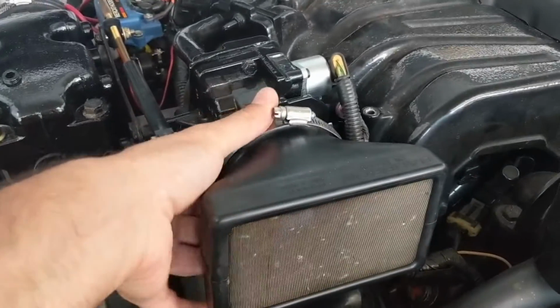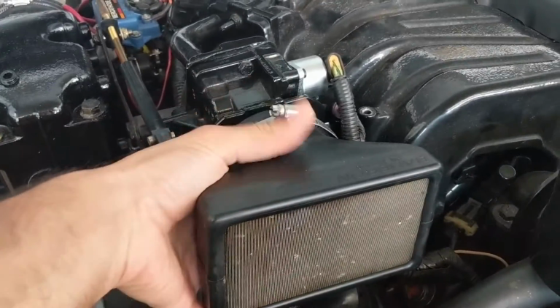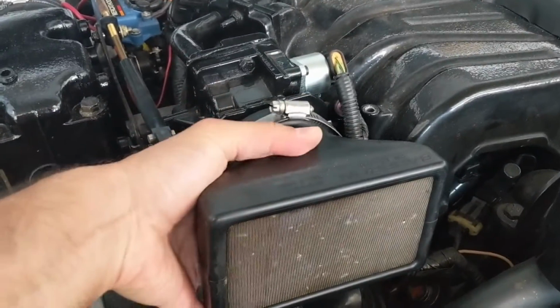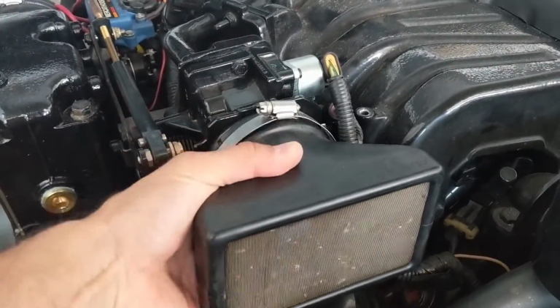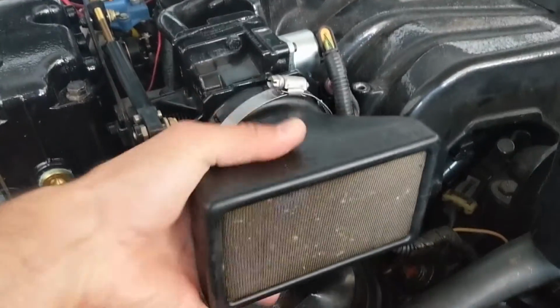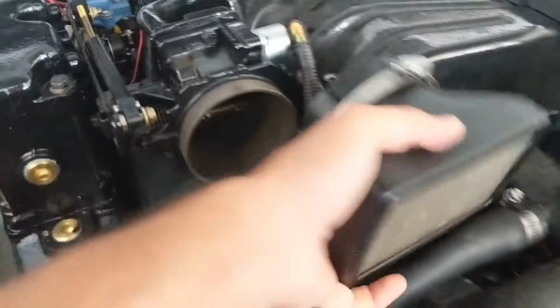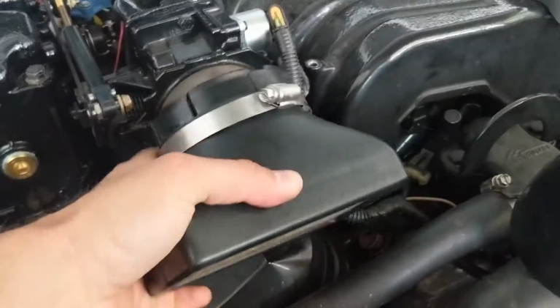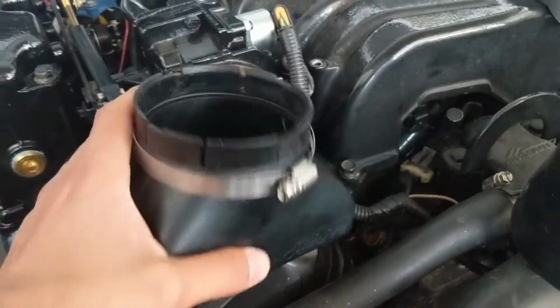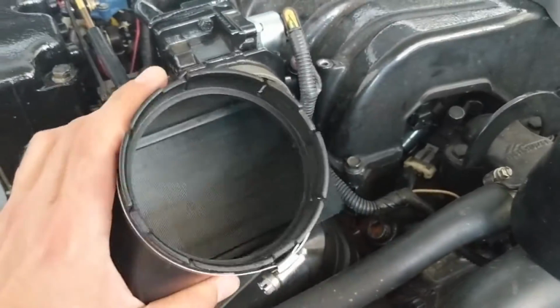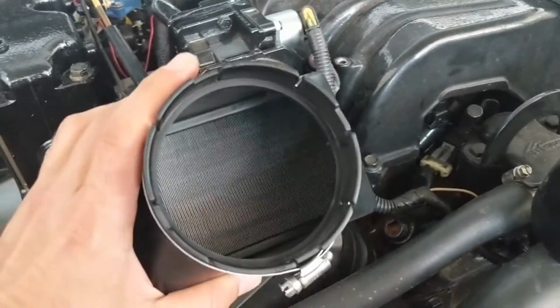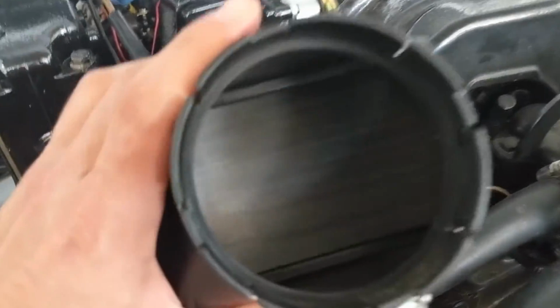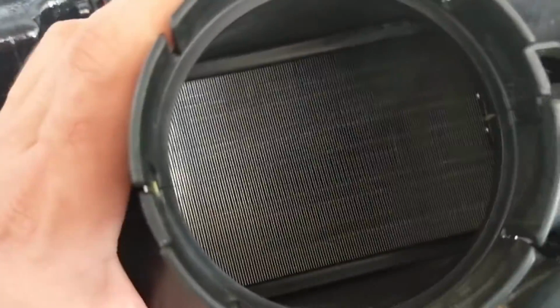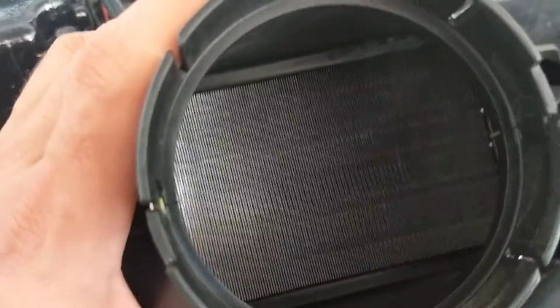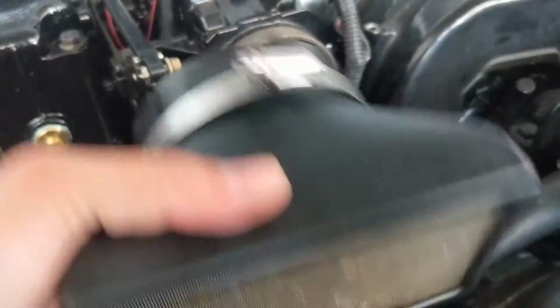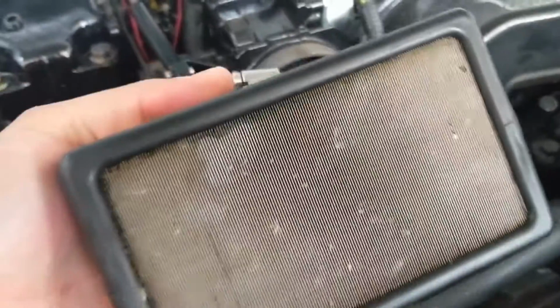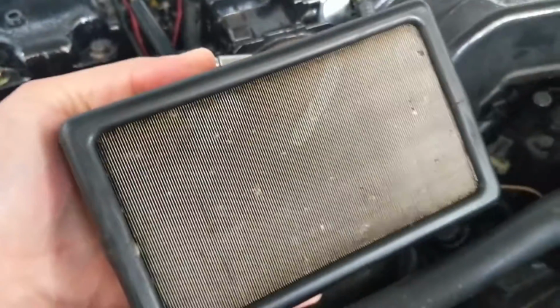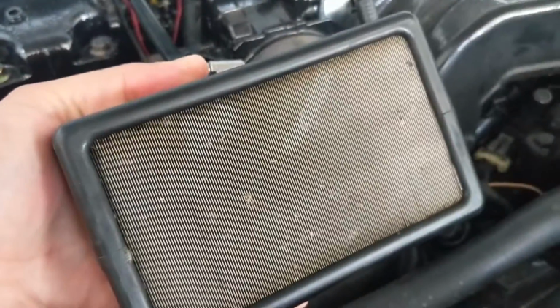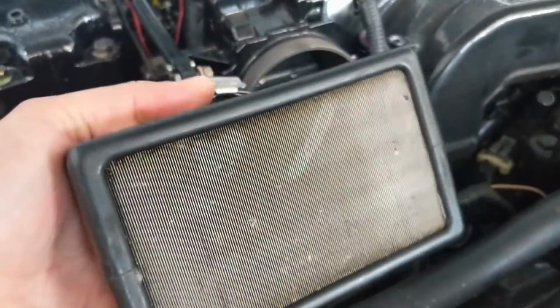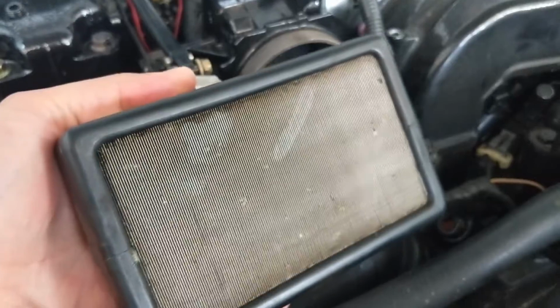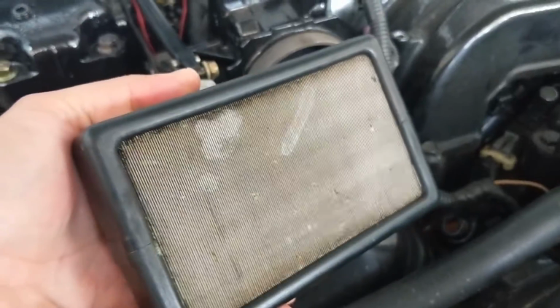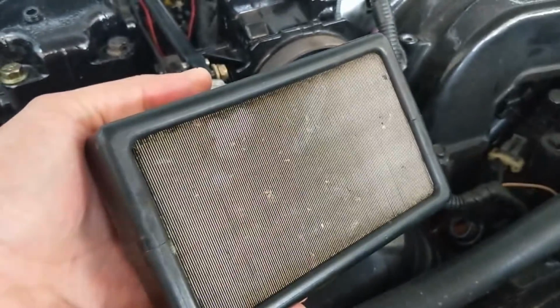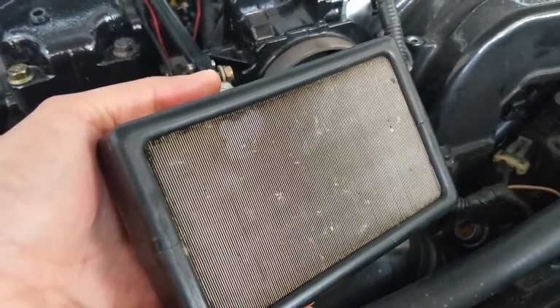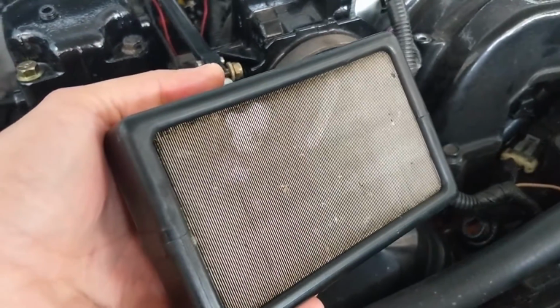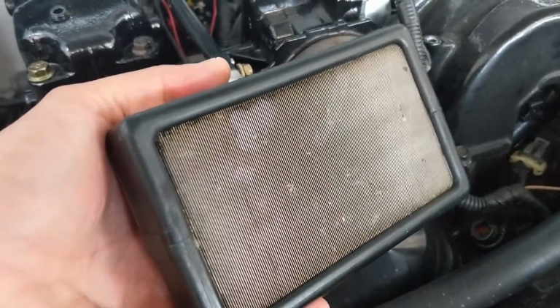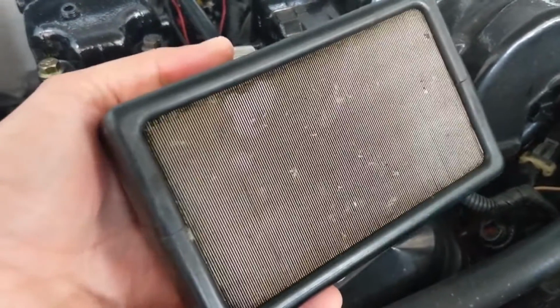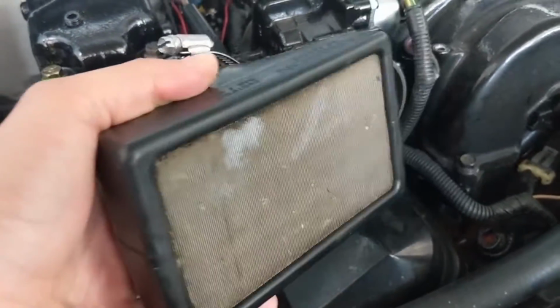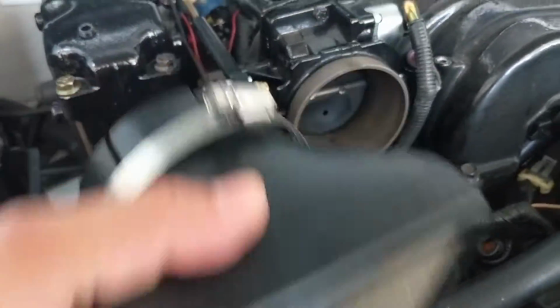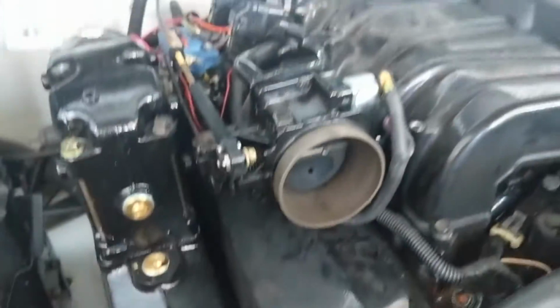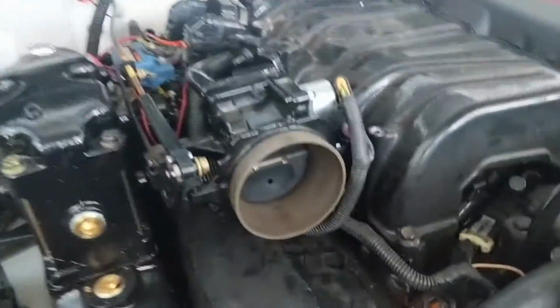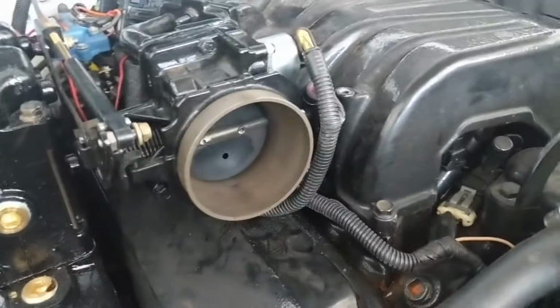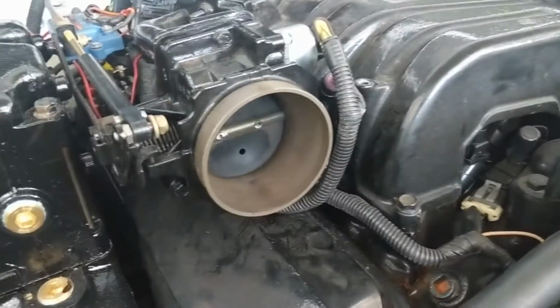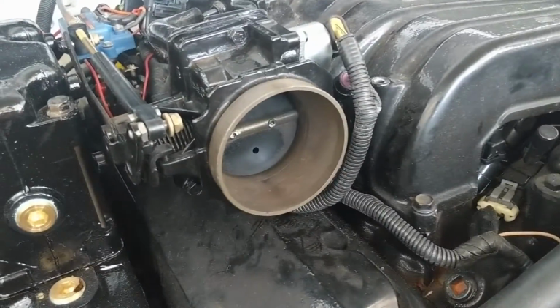We've got the clamp undone and we're going to pull this off. That's what the inside looks like - it's just a metal mesh flame arrester. This one was cleaned up a few weeks ago but it's dirty again, so we've got to get that cleaned up. And that's your factory throttle body.